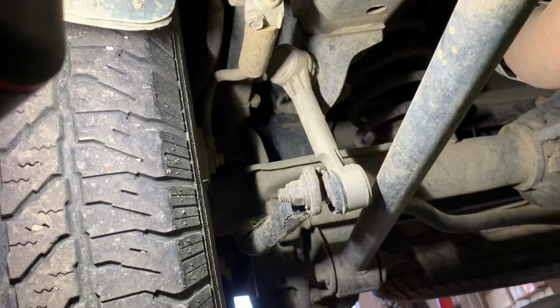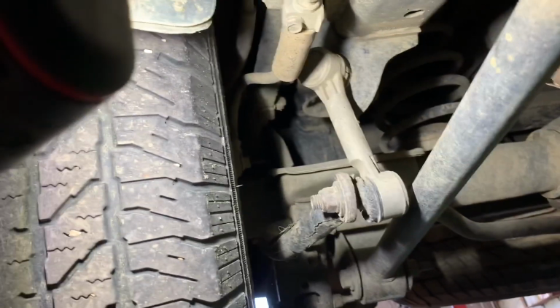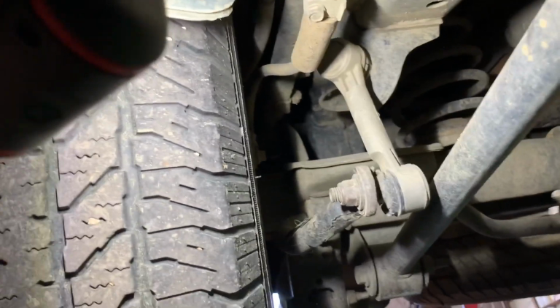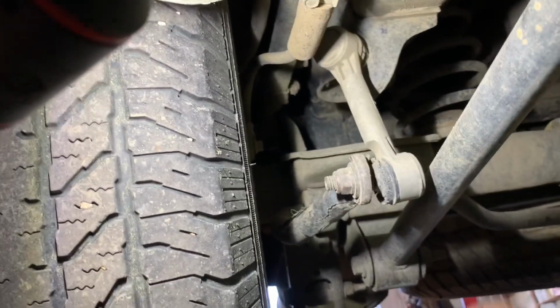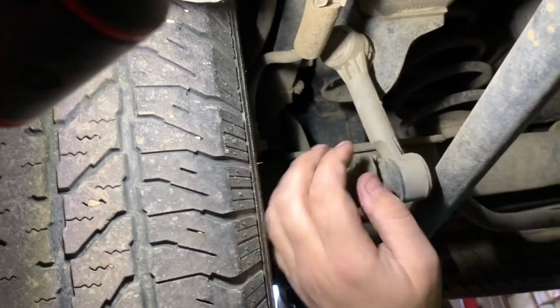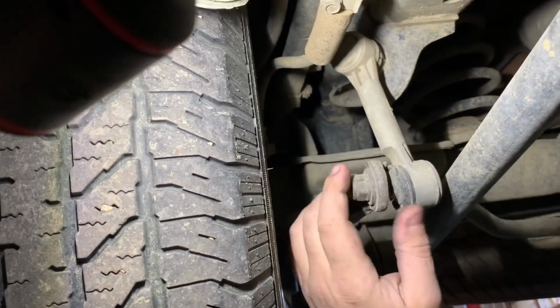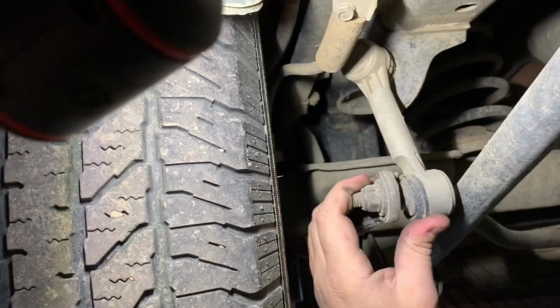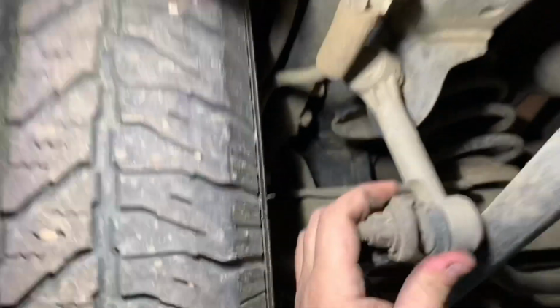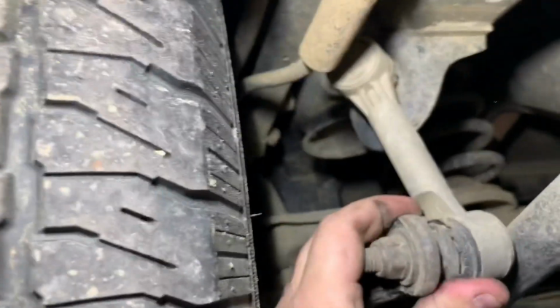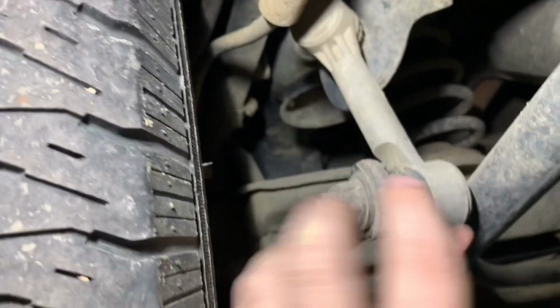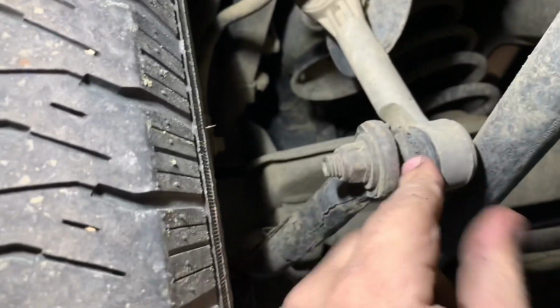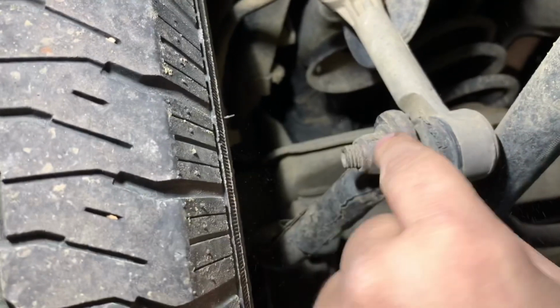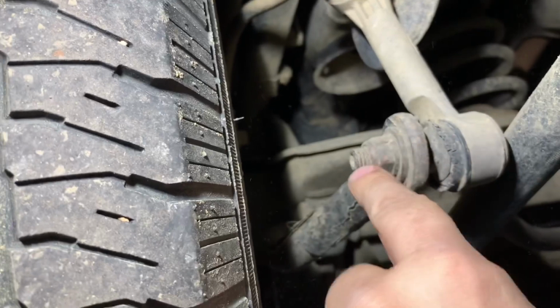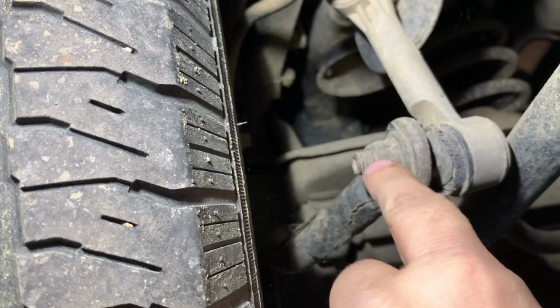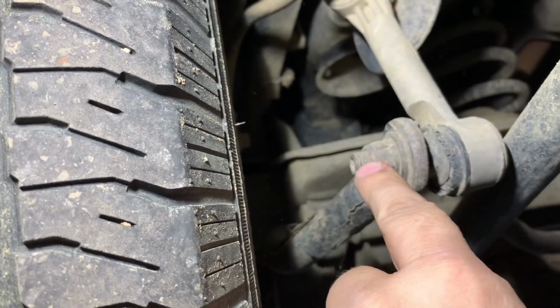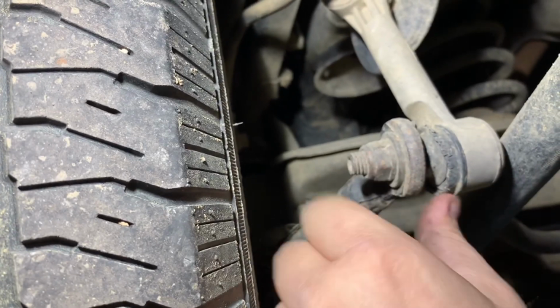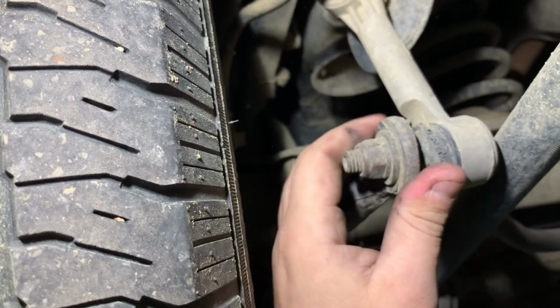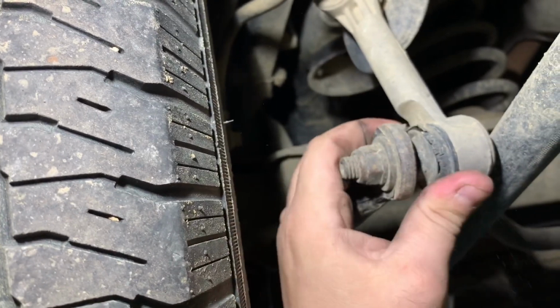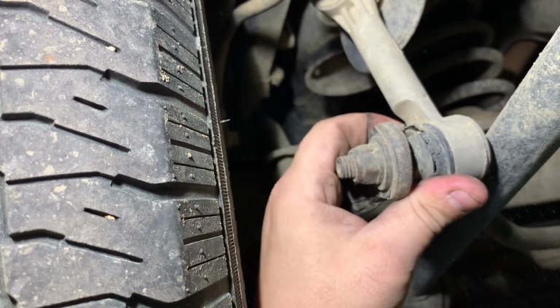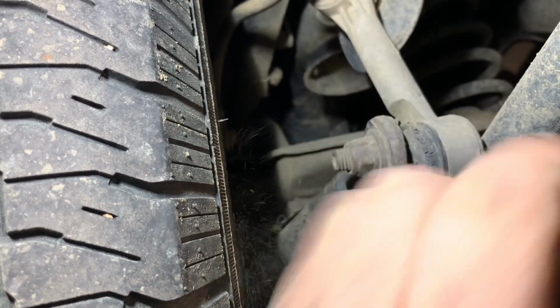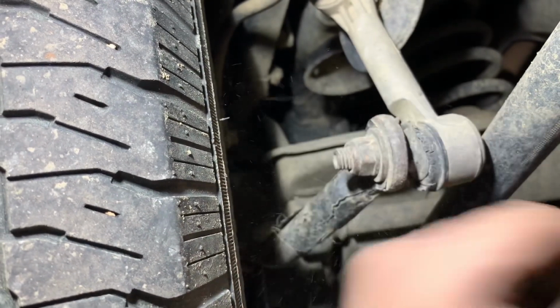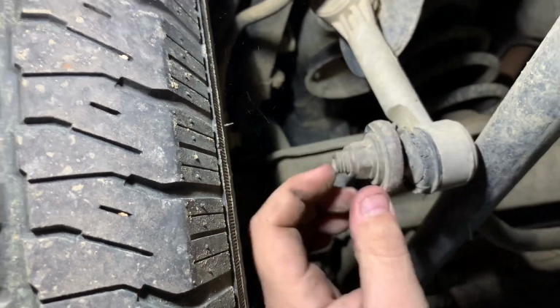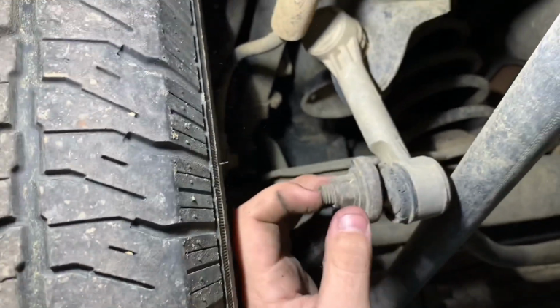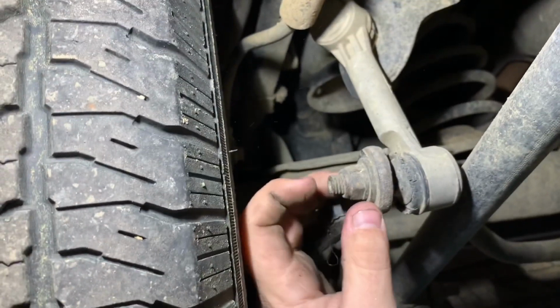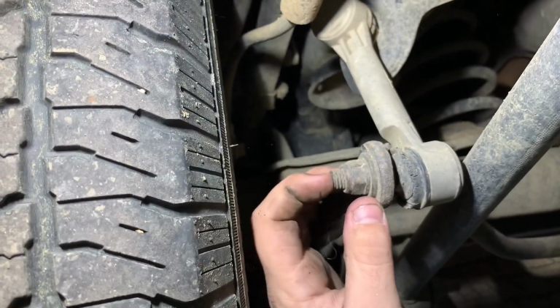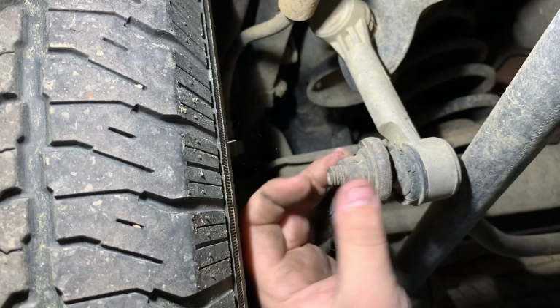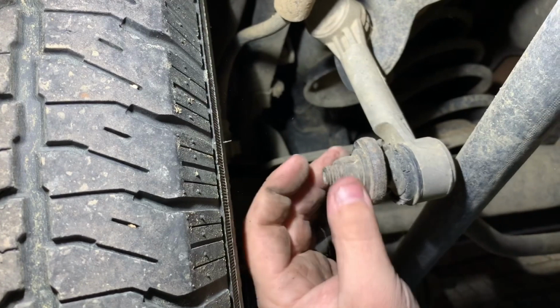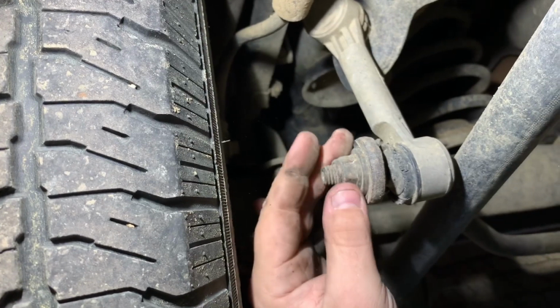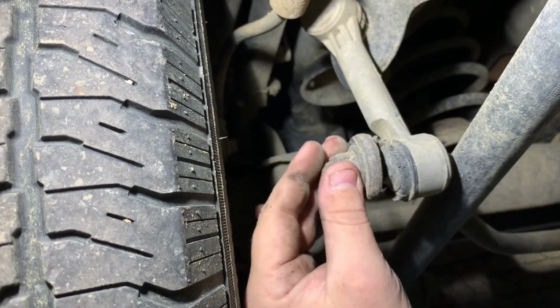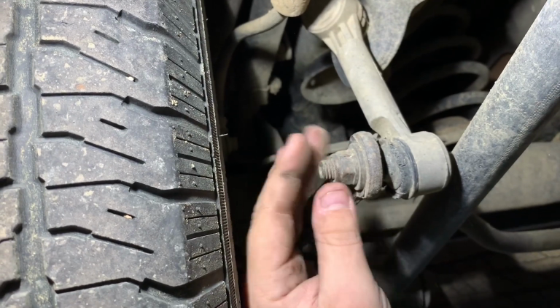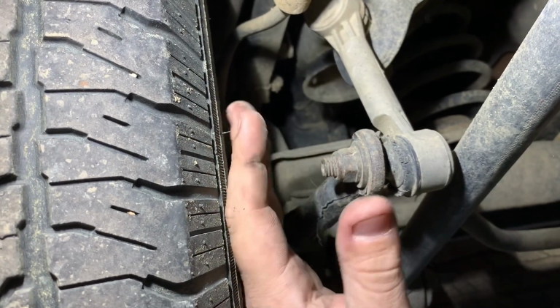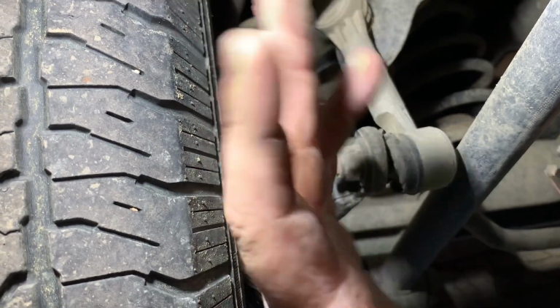The reason why I have the vice grips — if anybody's ever done a tie rod before, whenever you start taking that right there loose, it's just going to spin in there. Some of them — I think these do have an Allen in there you can use a wrench with, but vice grips work just fine.